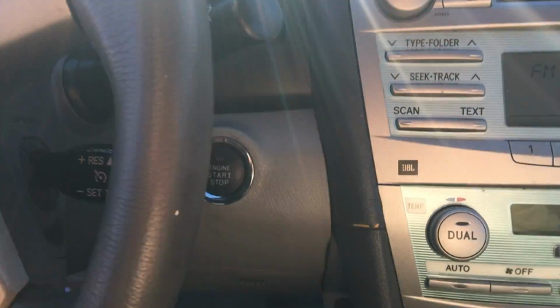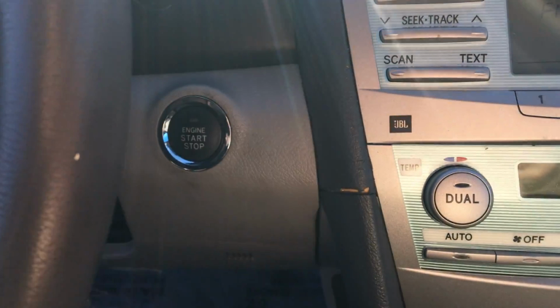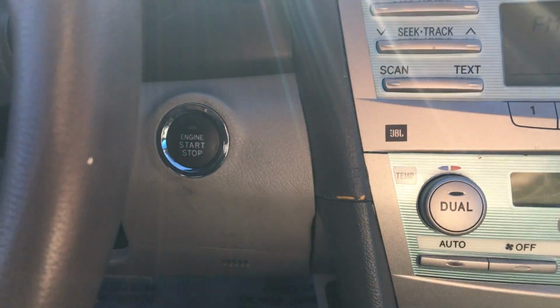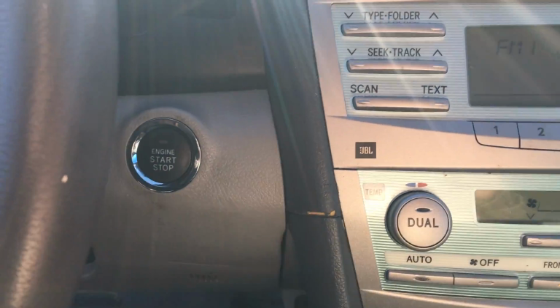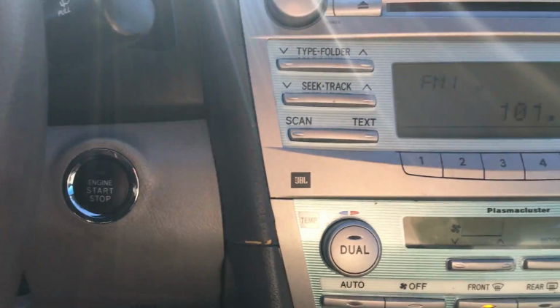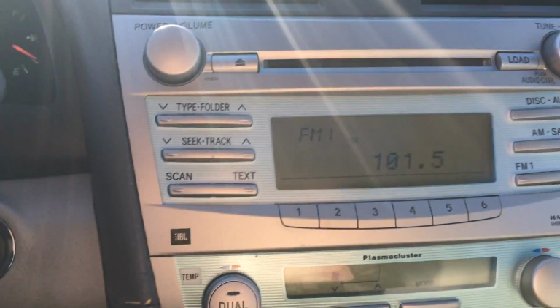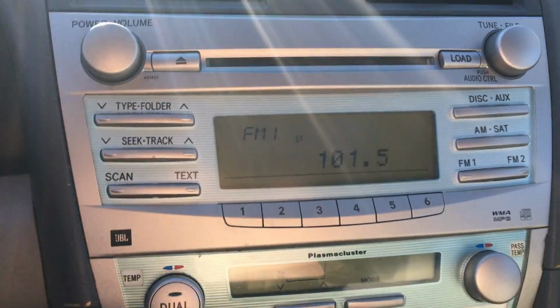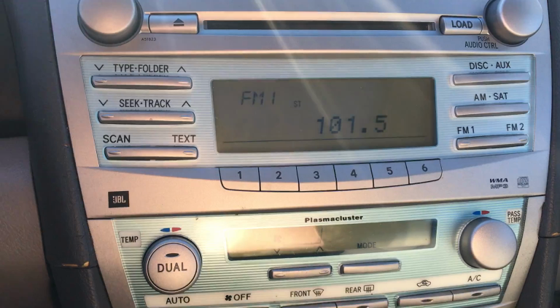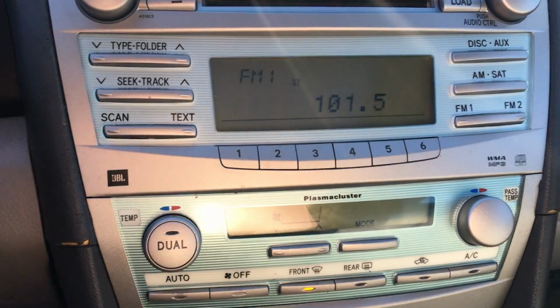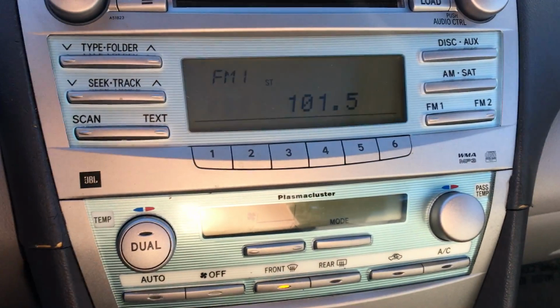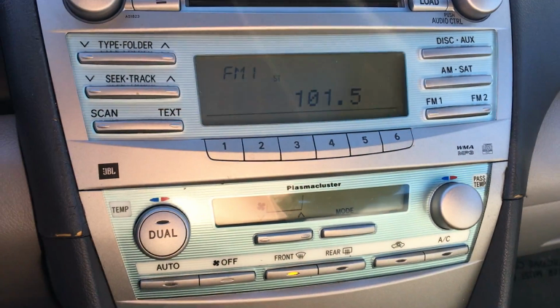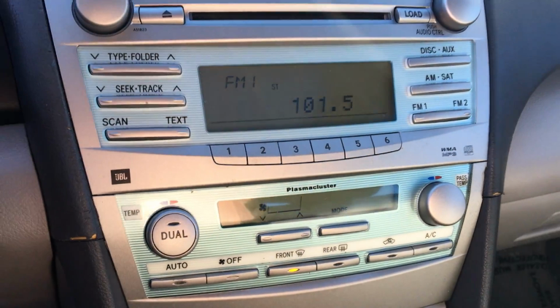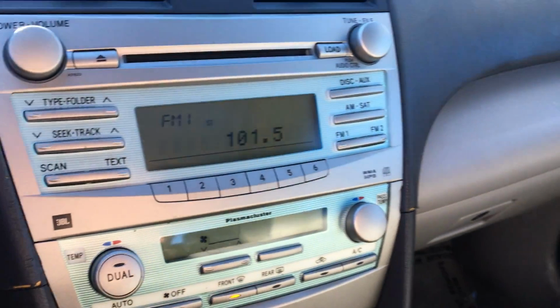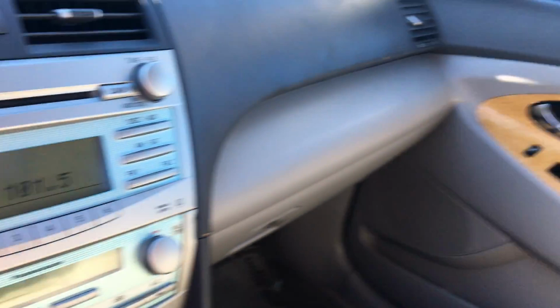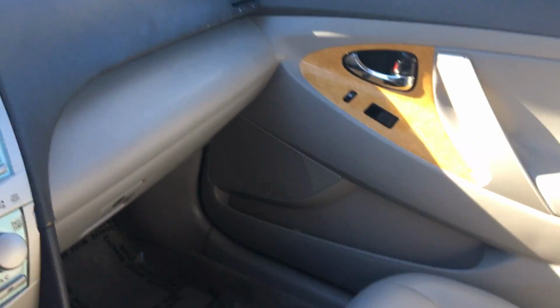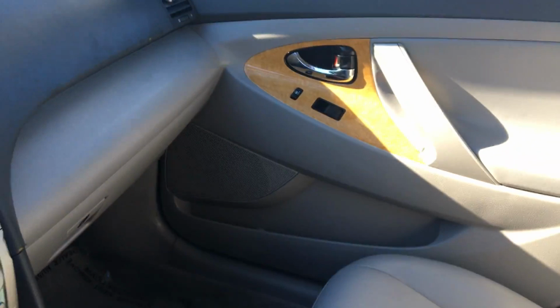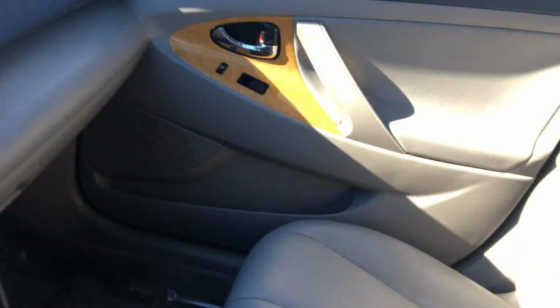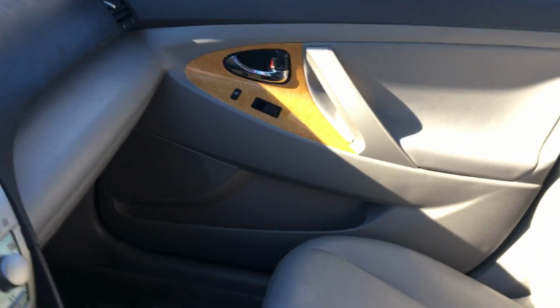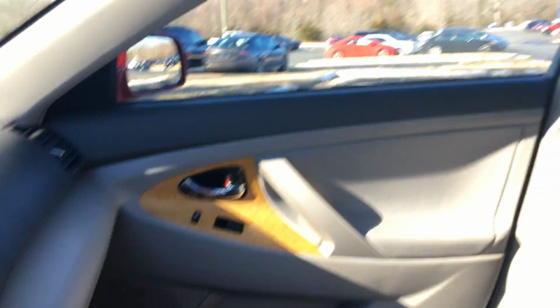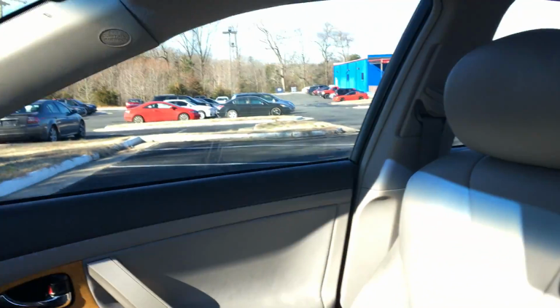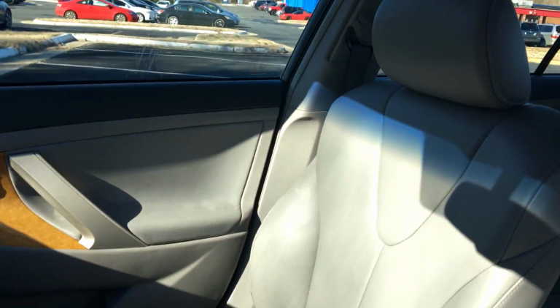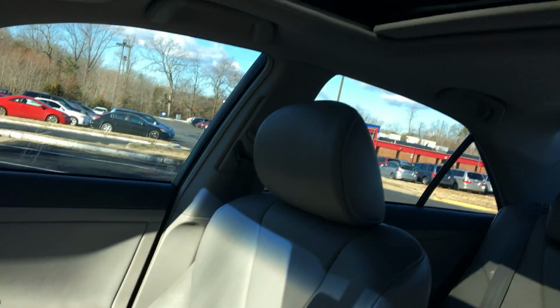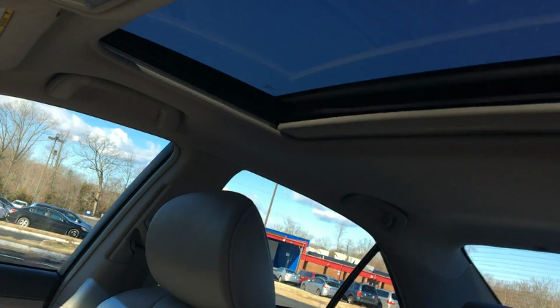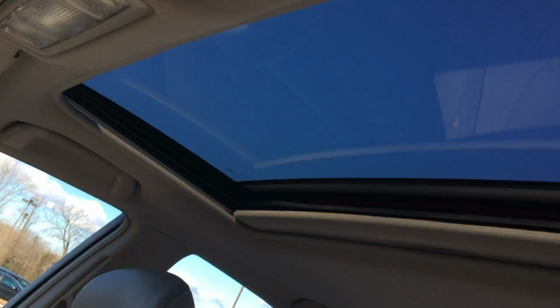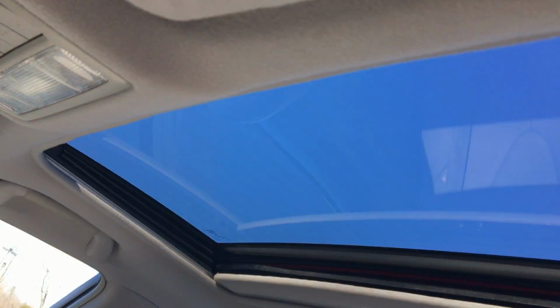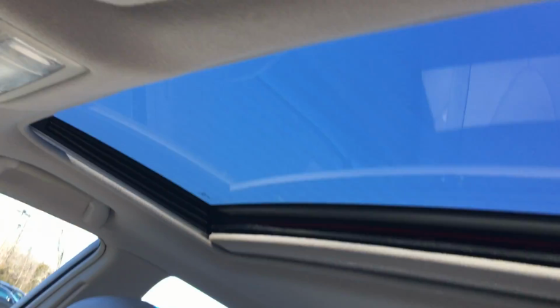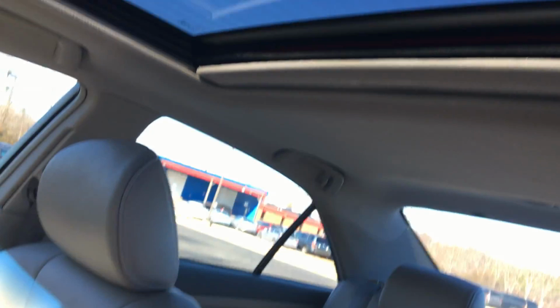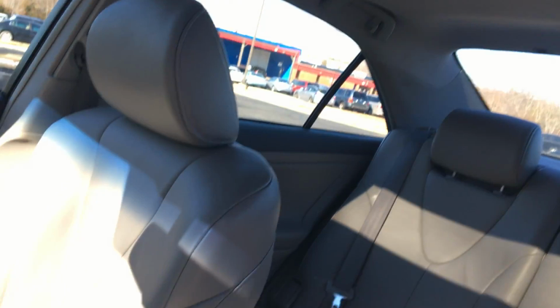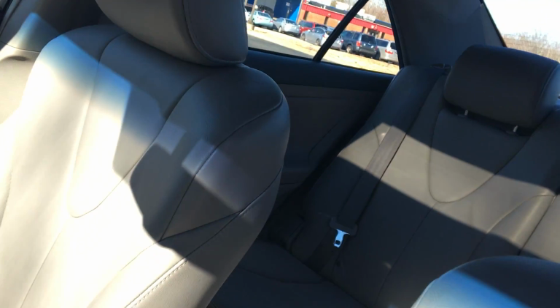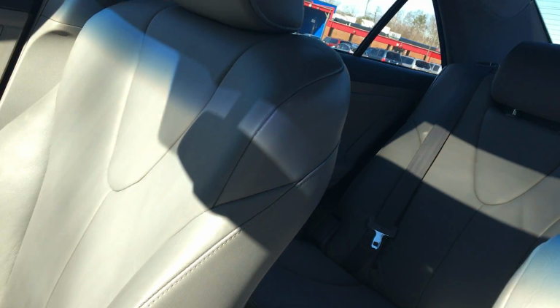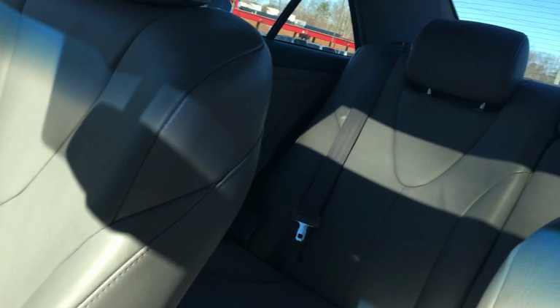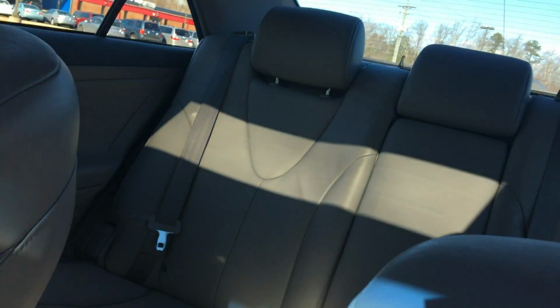It is push to start. You have your dual heating and air. Also, you have a huge sunroof and spacious back seats.